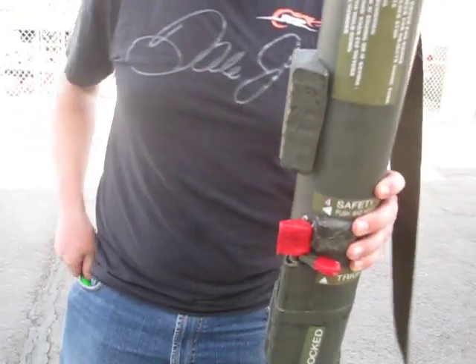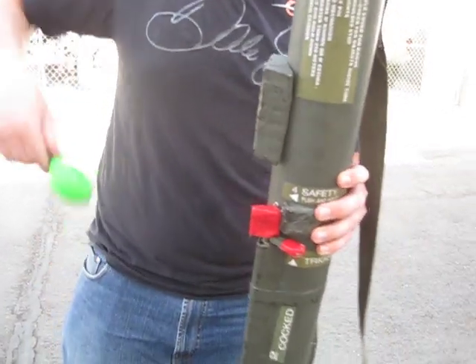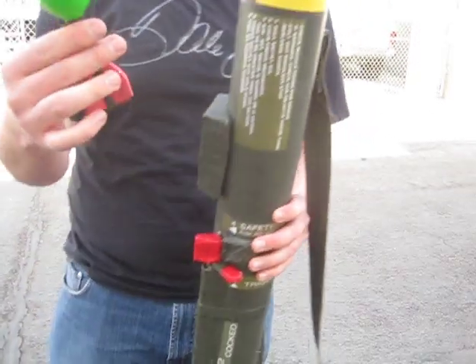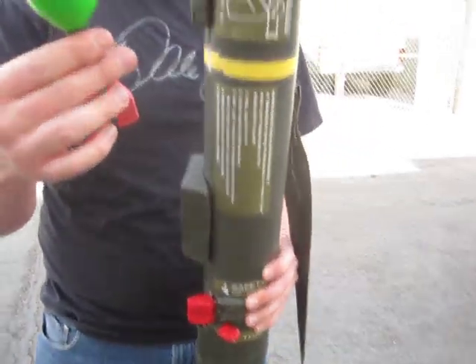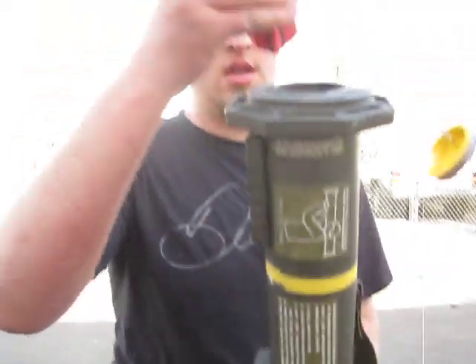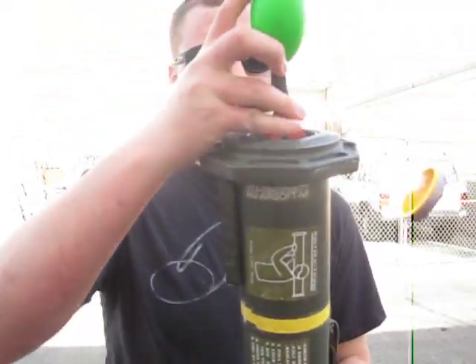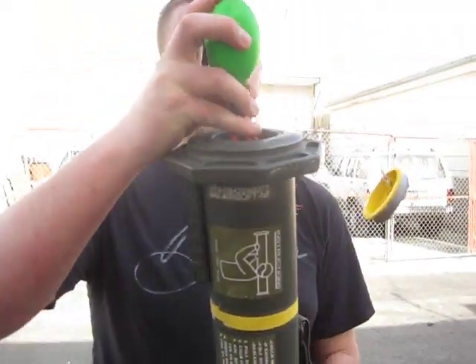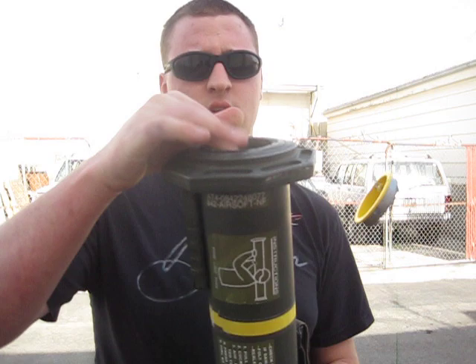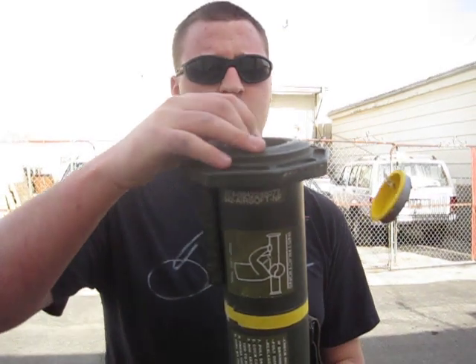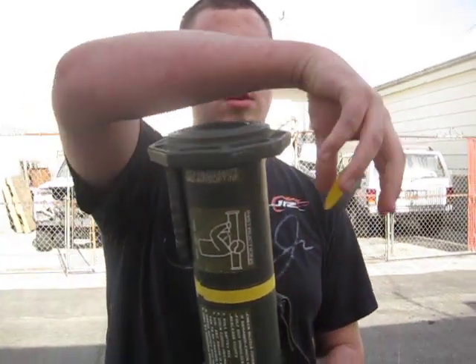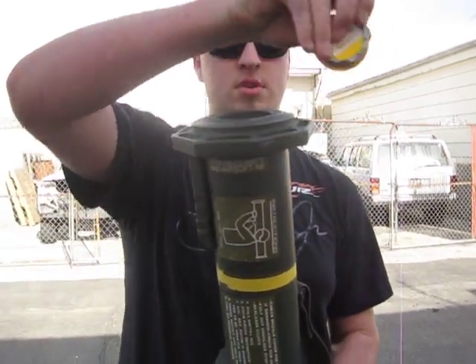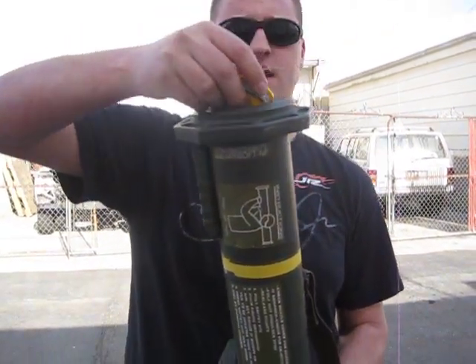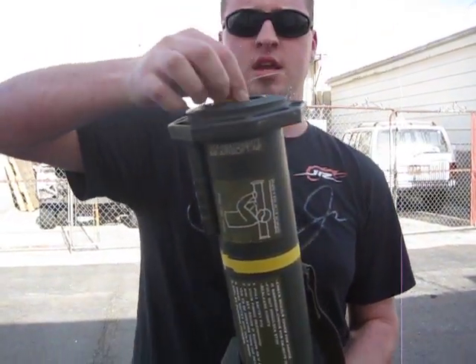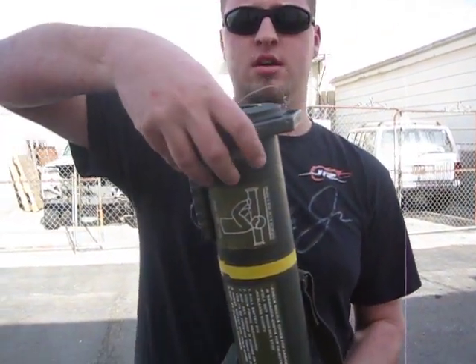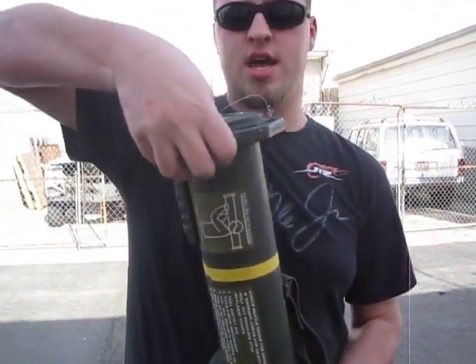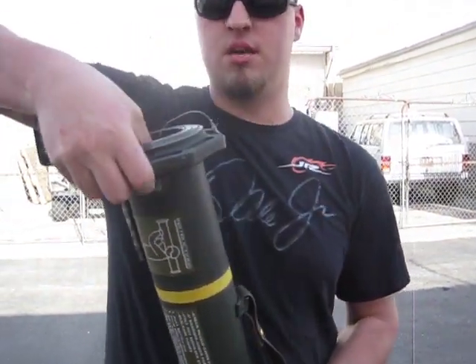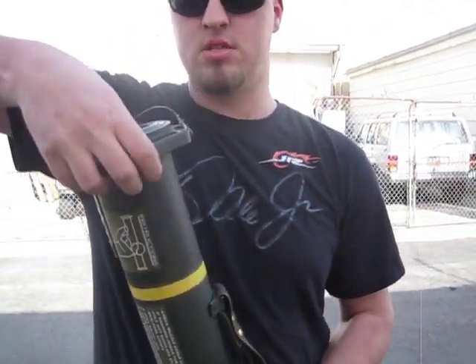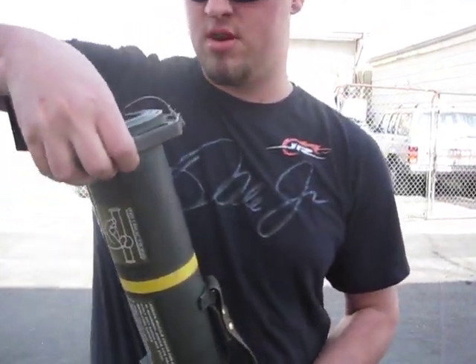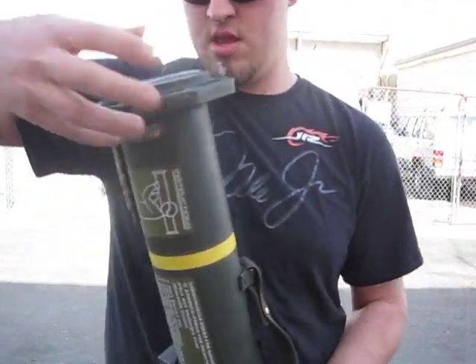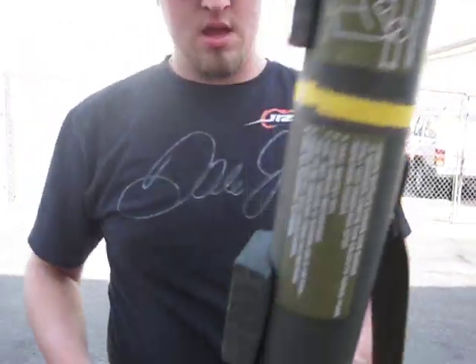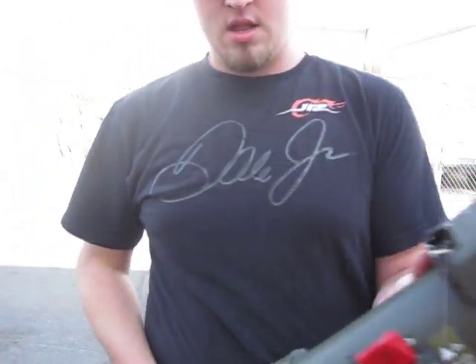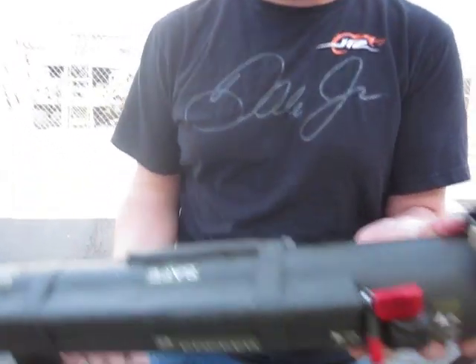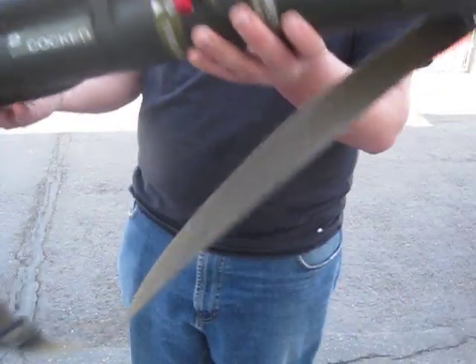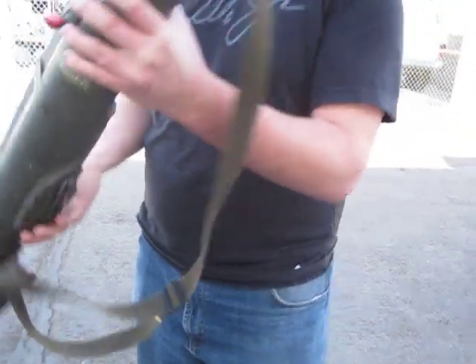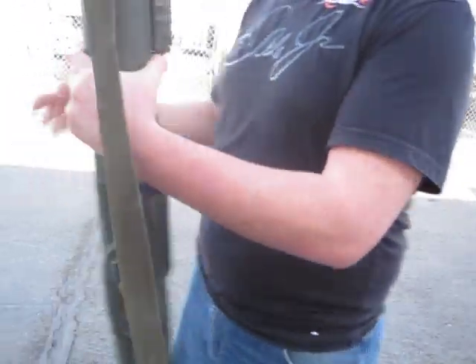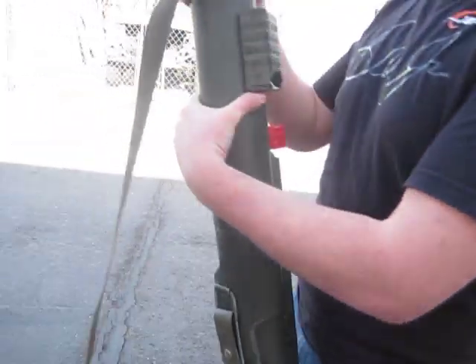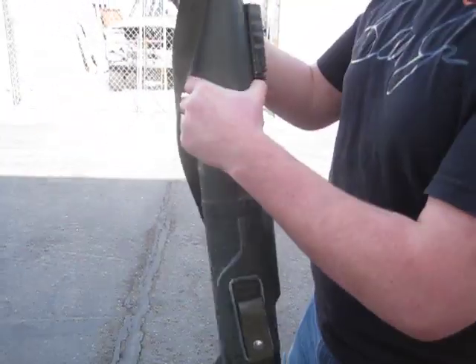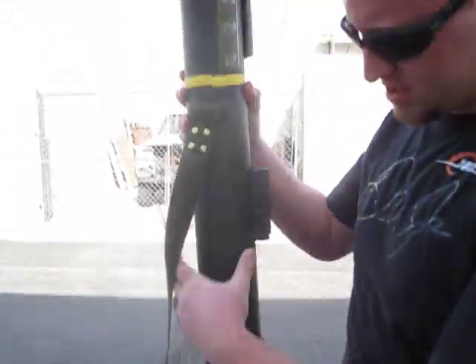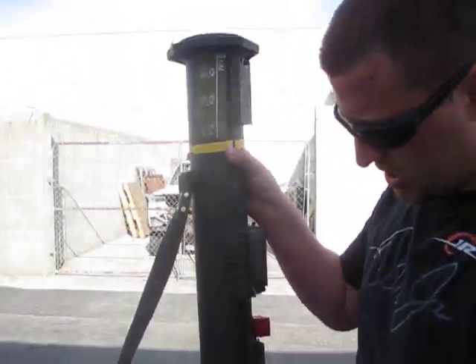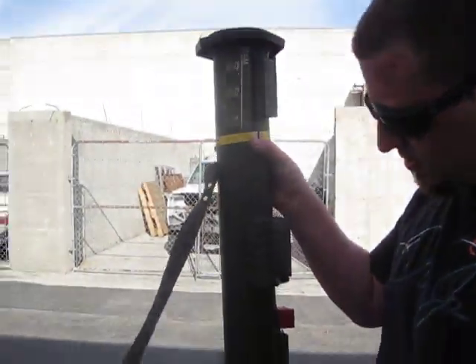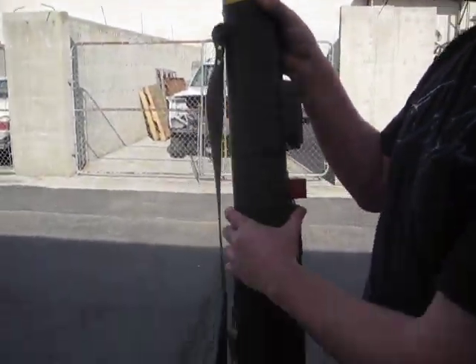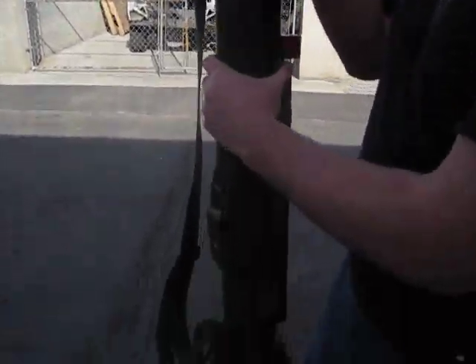The projectile is a Nerf rocket. Go ahead and put that in. It also has a muzzle cover. As you can see, it has the decals, this thing, and several other details.